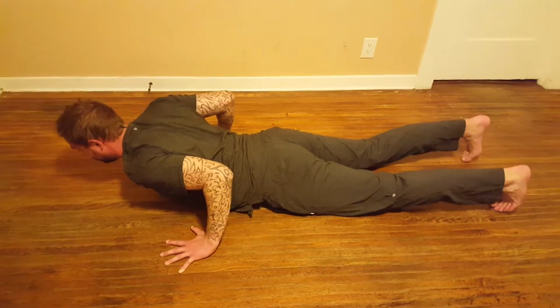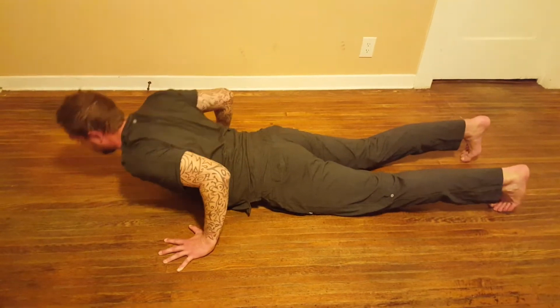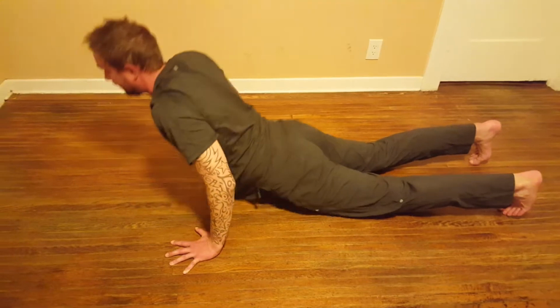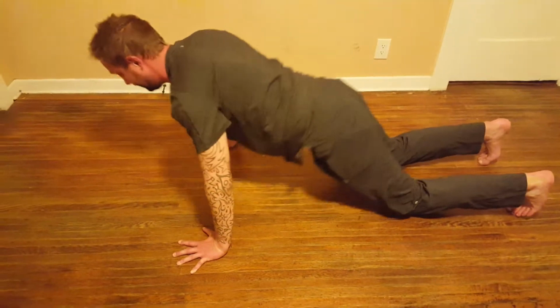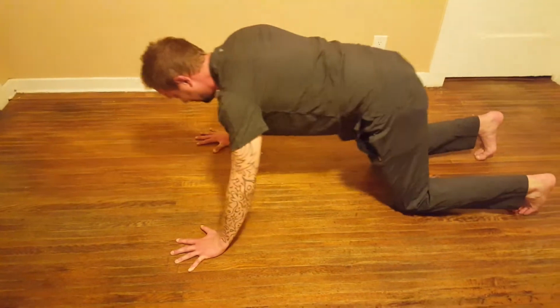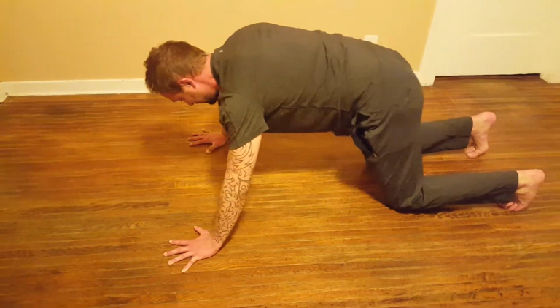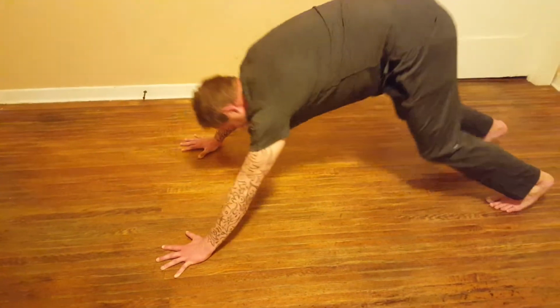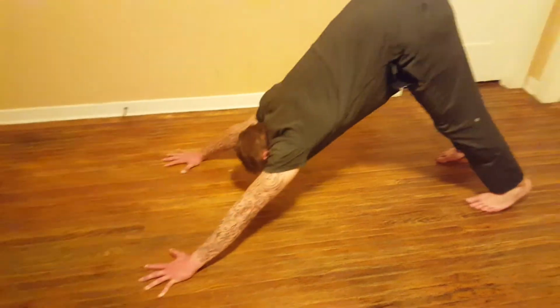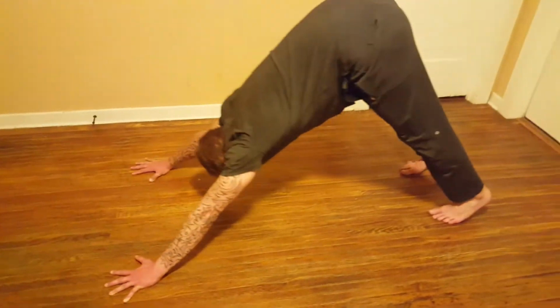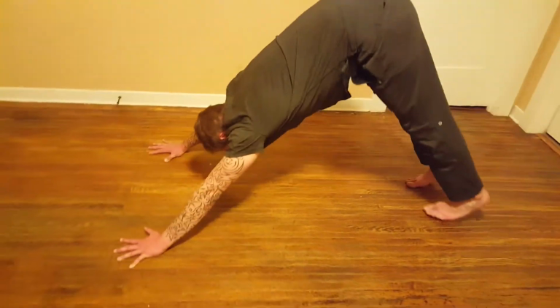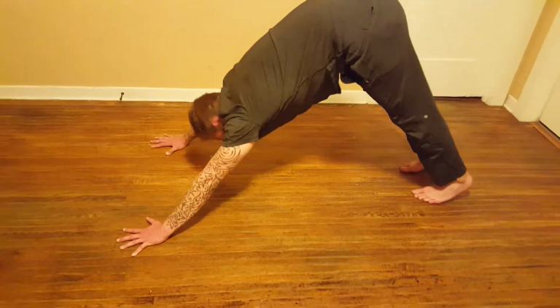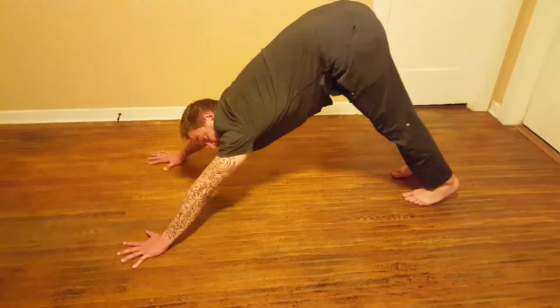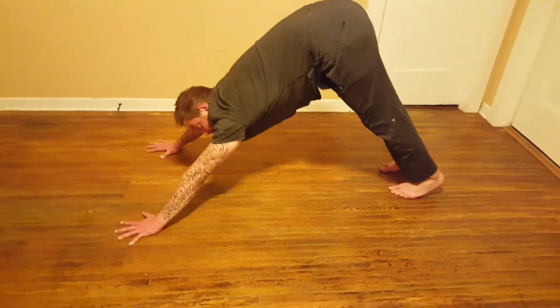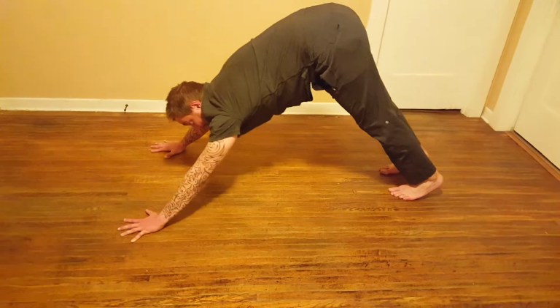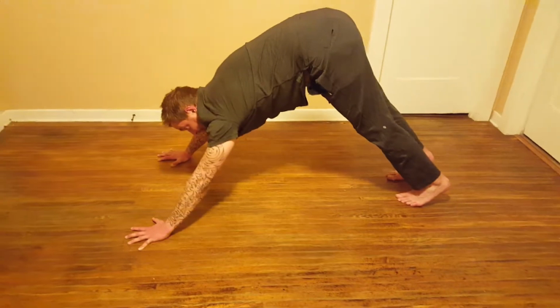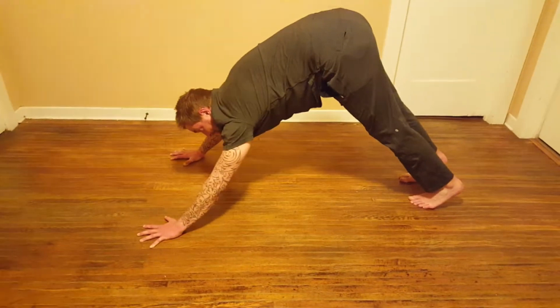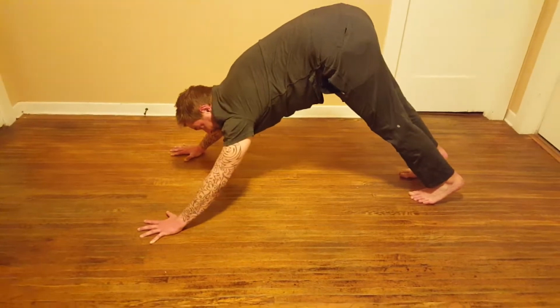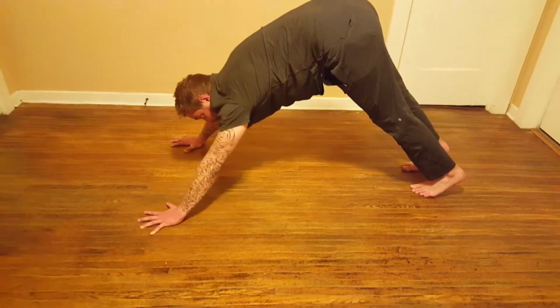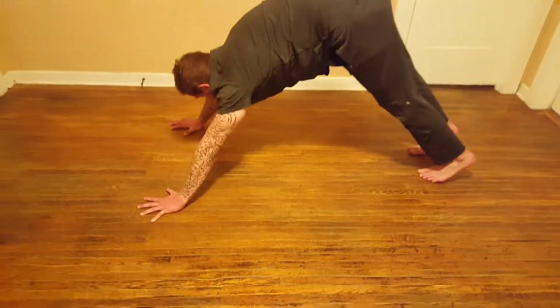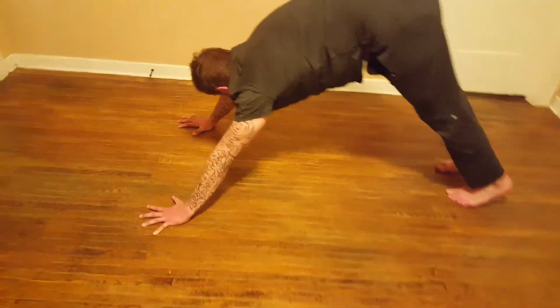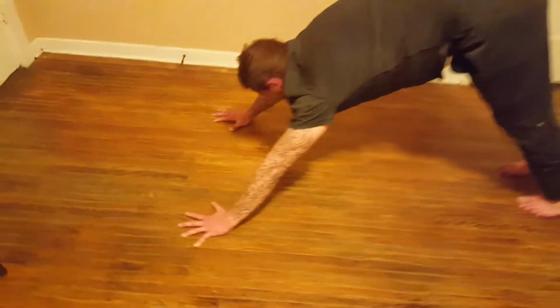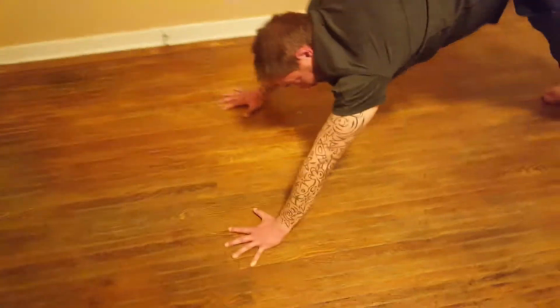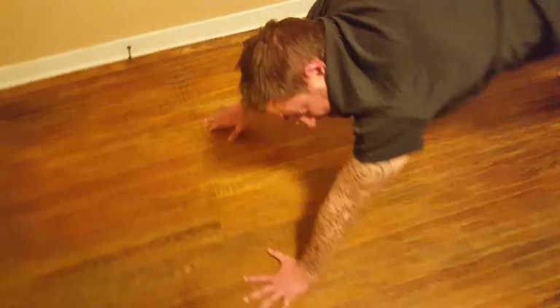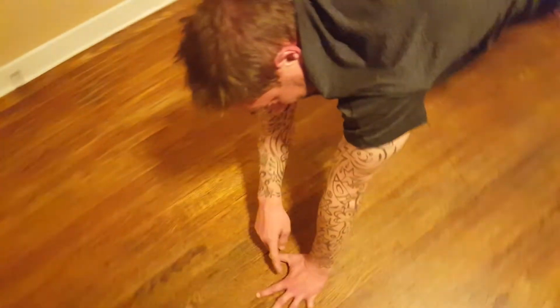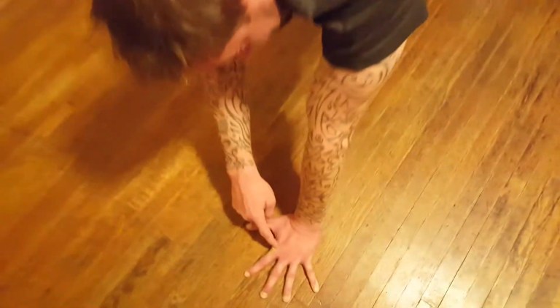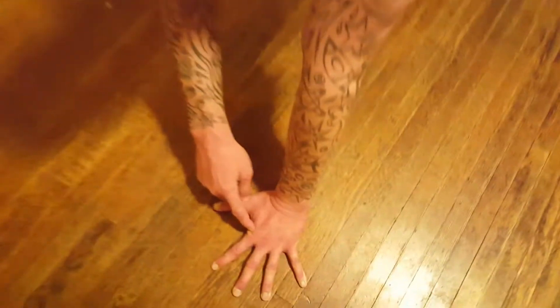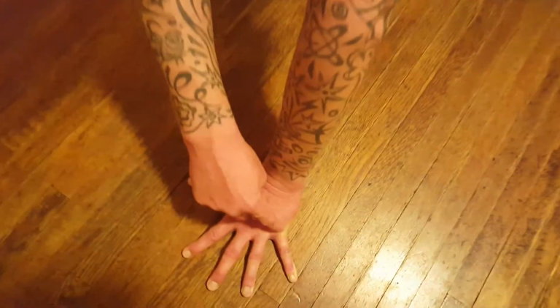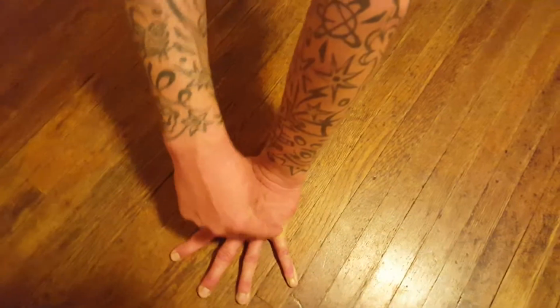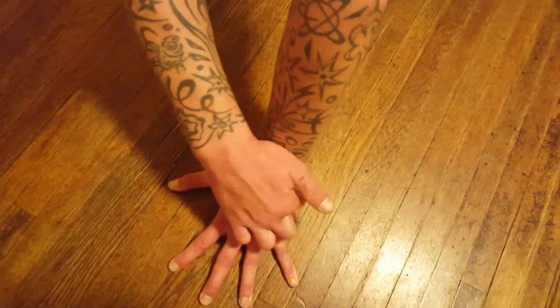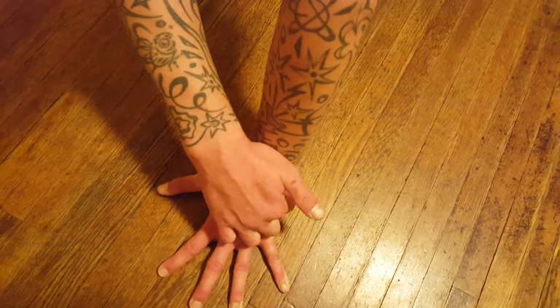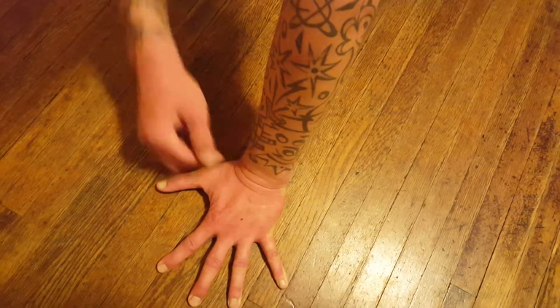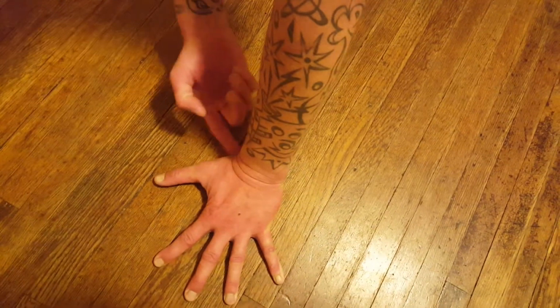Curl your toes. If you're new, you can come to knees and exhale, press back to down dog. Feet again hip-width apart. Check out the hands here — knuckles really grounding, especially this knuckle here, here, and here.